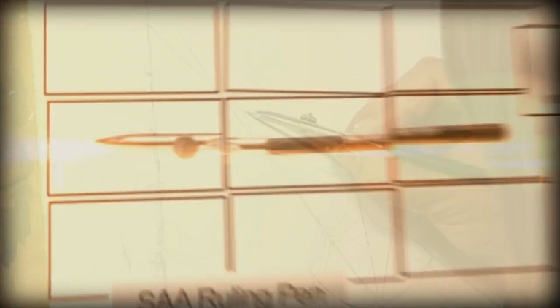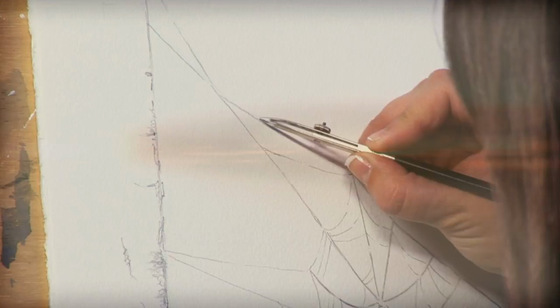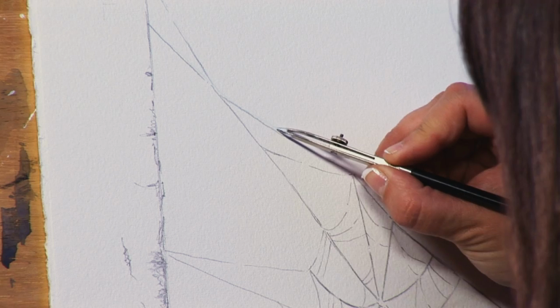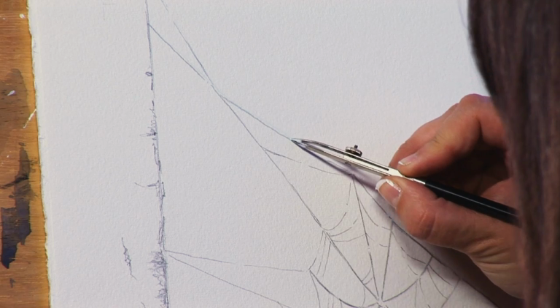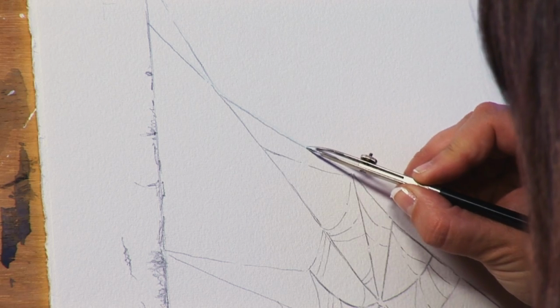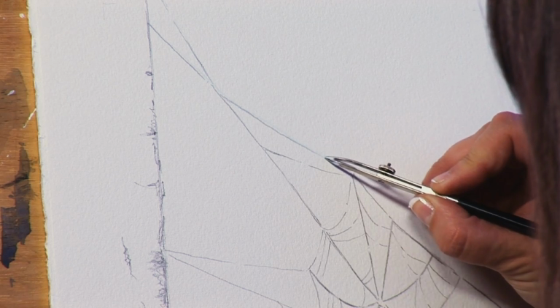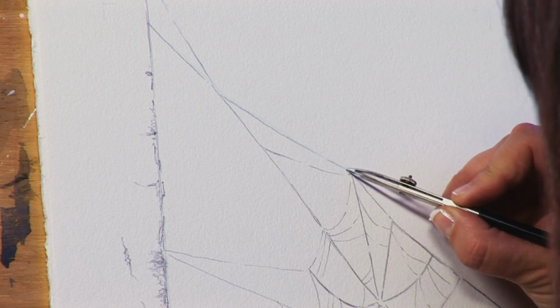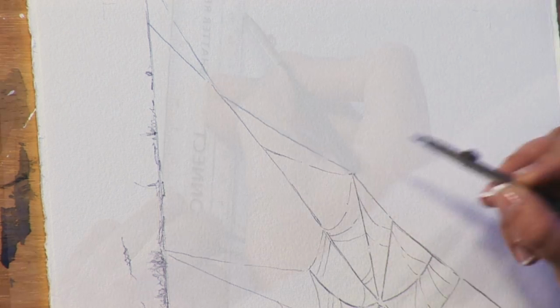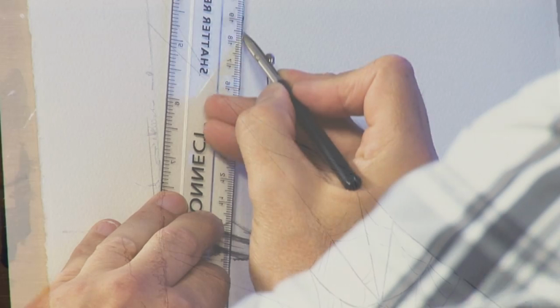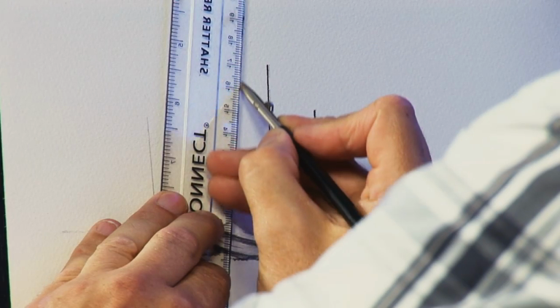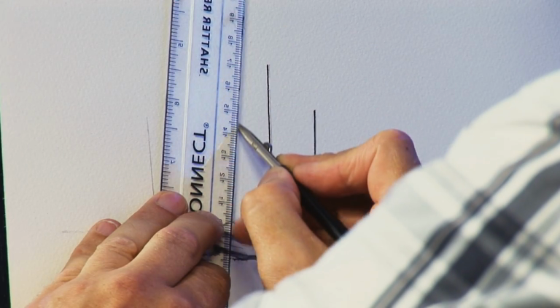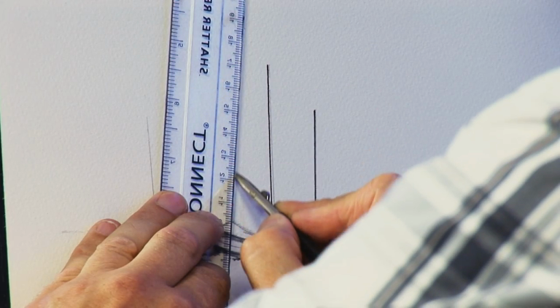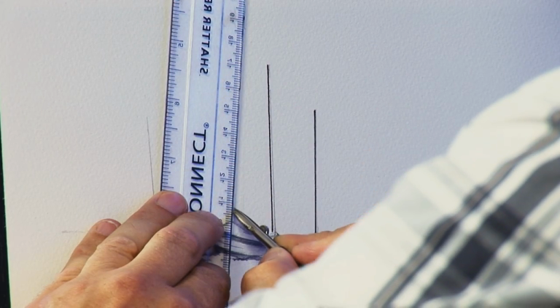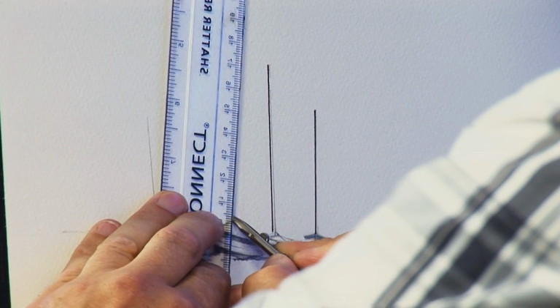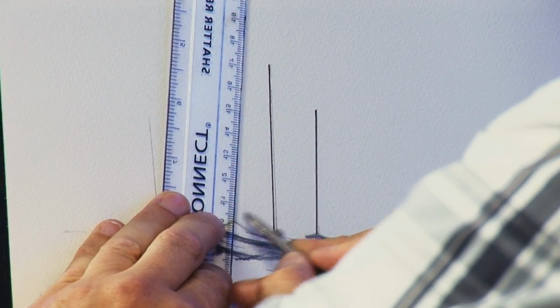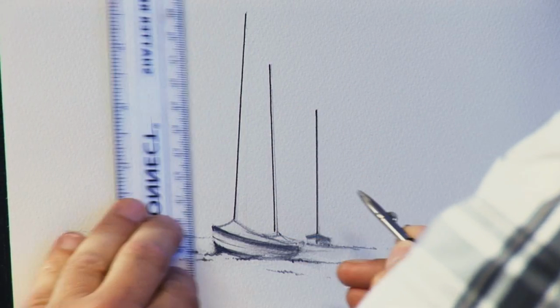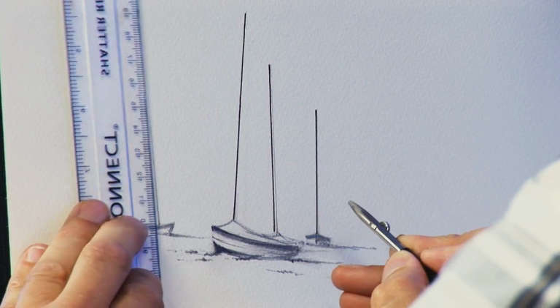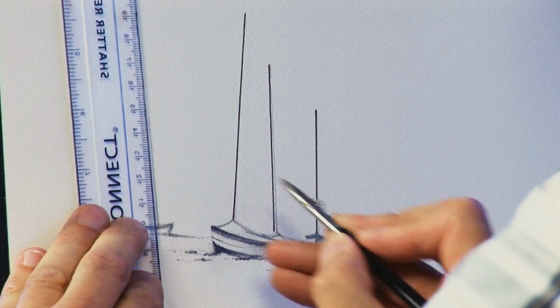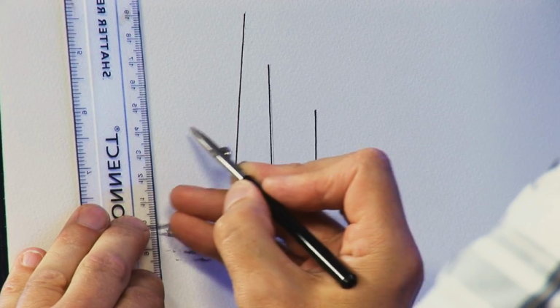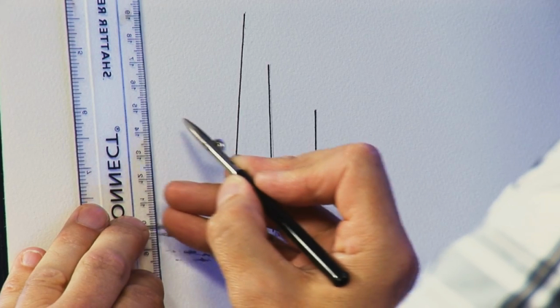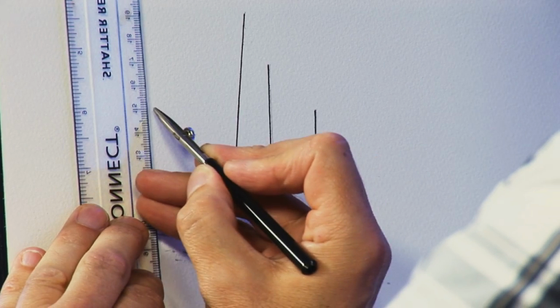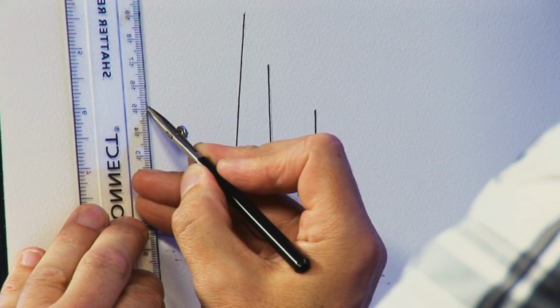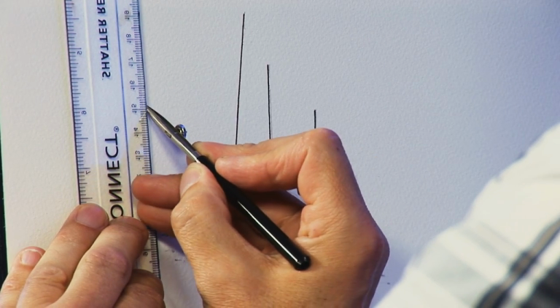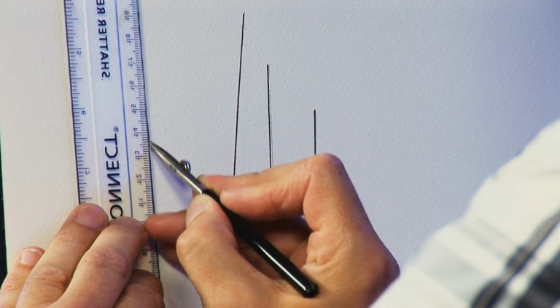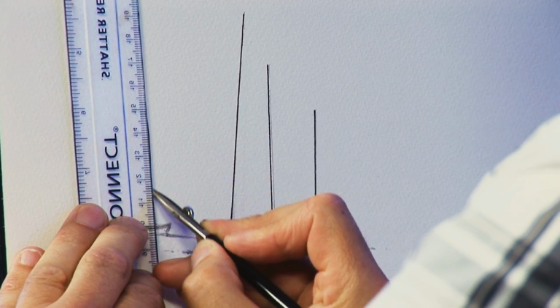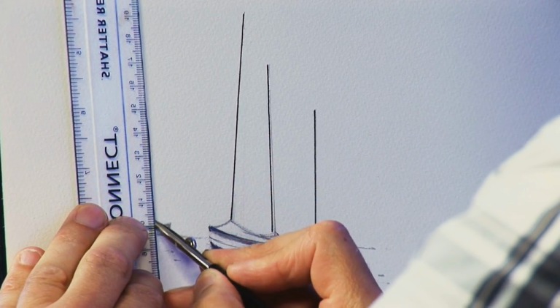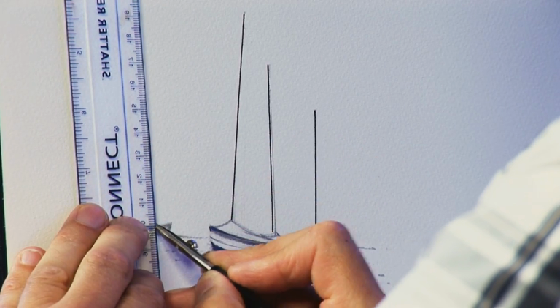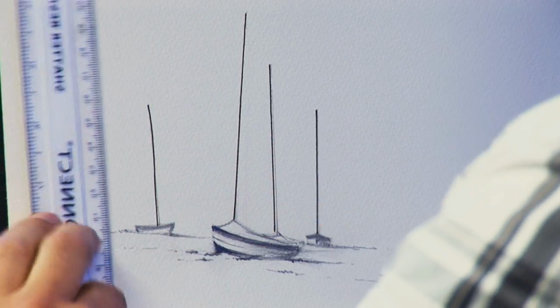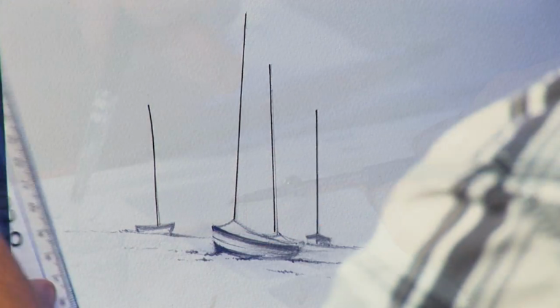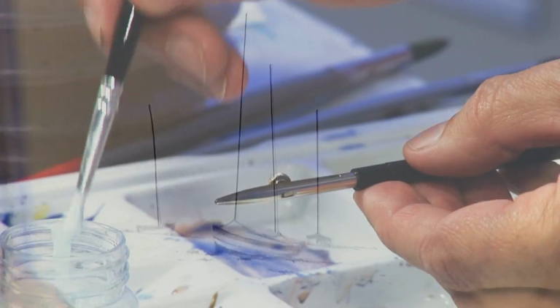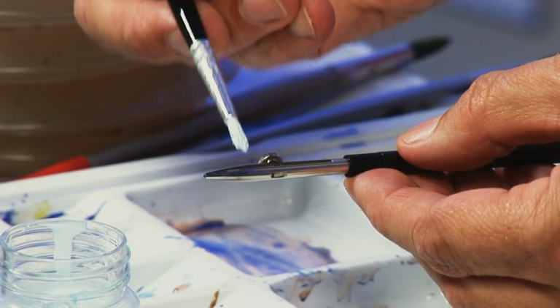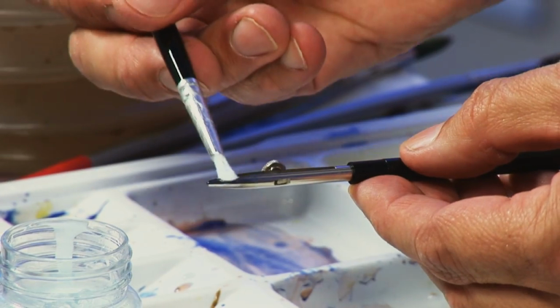The SAA ruling pen can be used in a number of ways. You can use it to draw straight lines, perfect for masts on boats for example, where the accuracy is crucial.